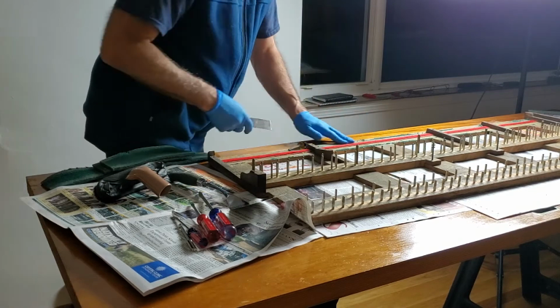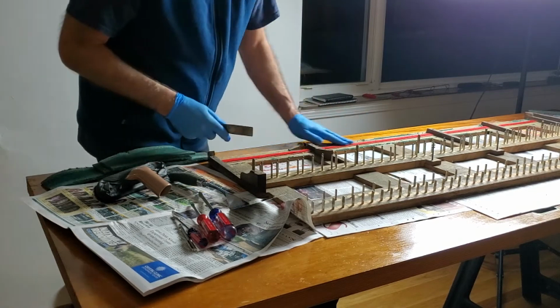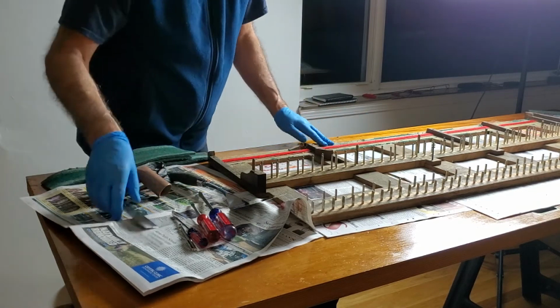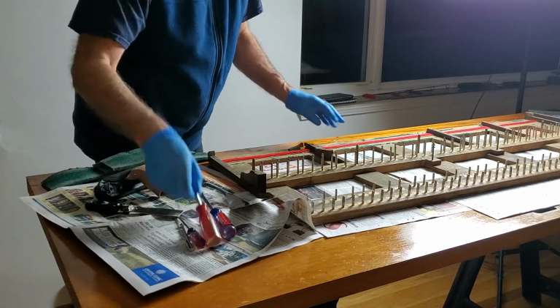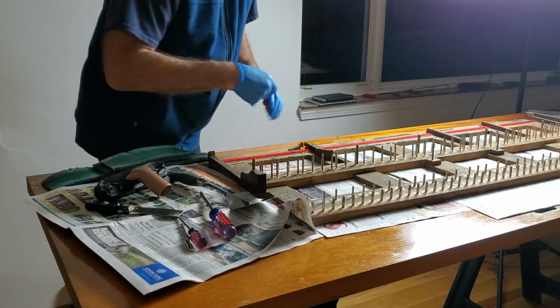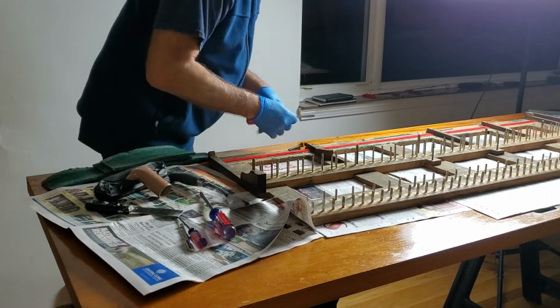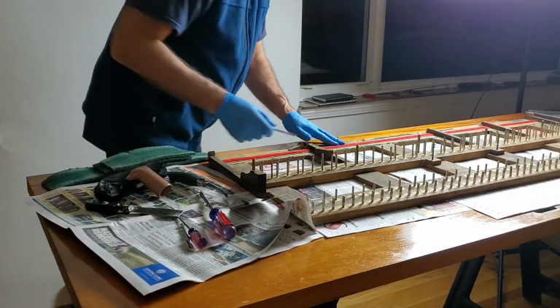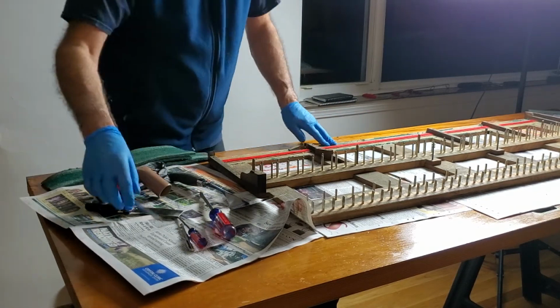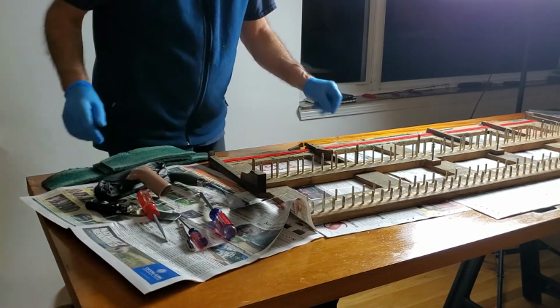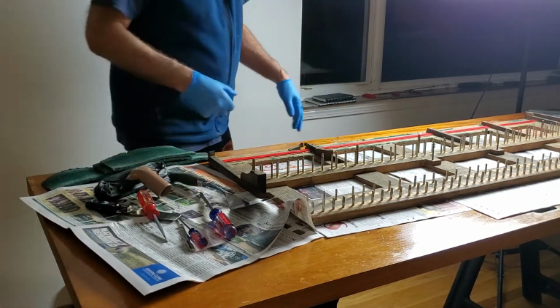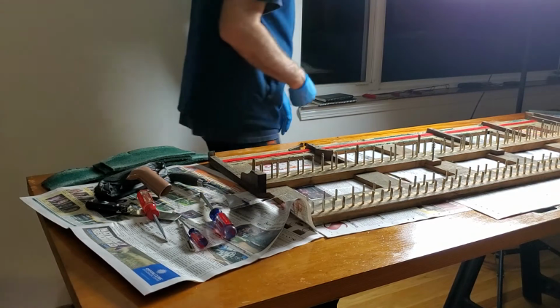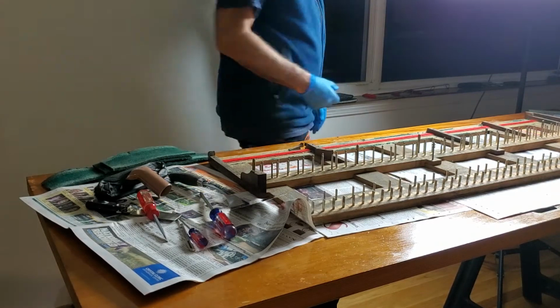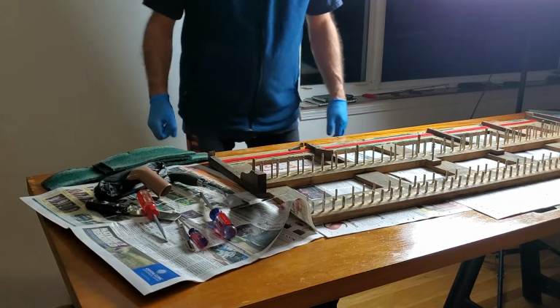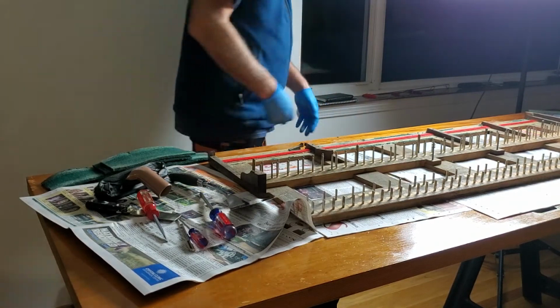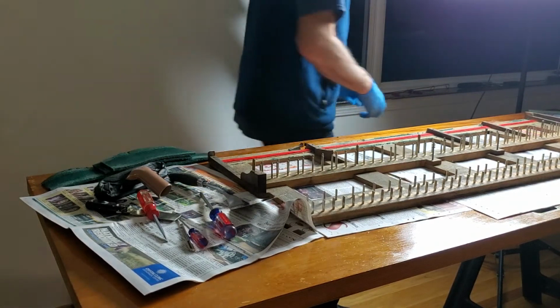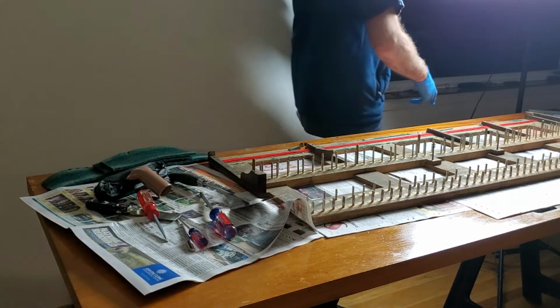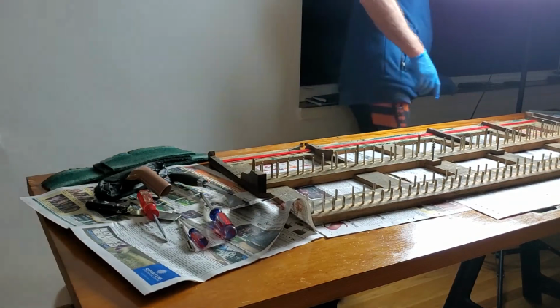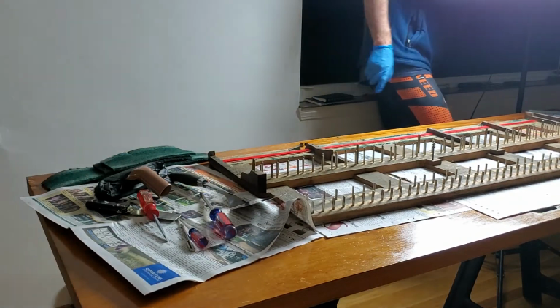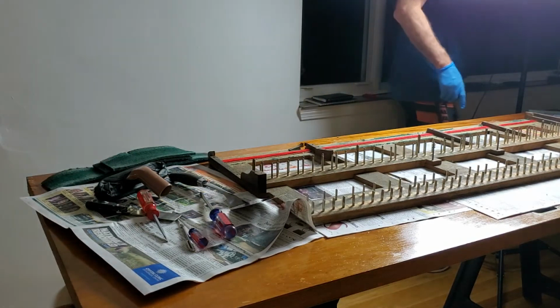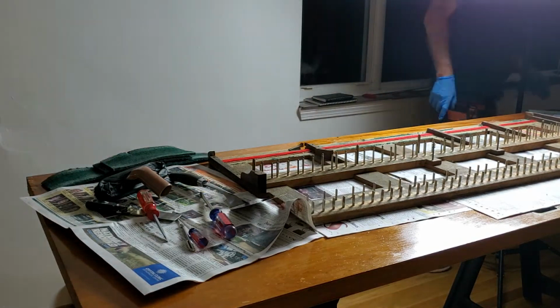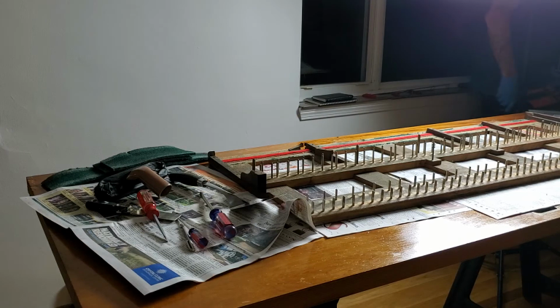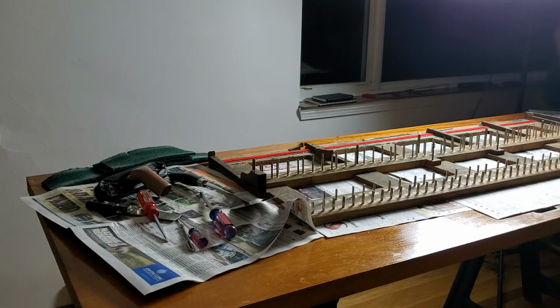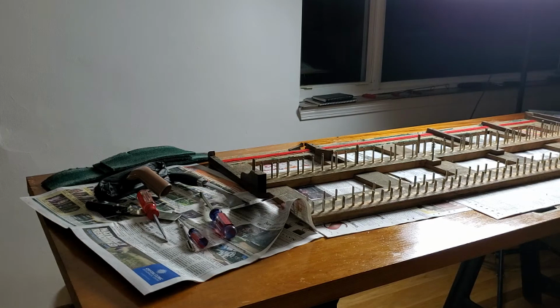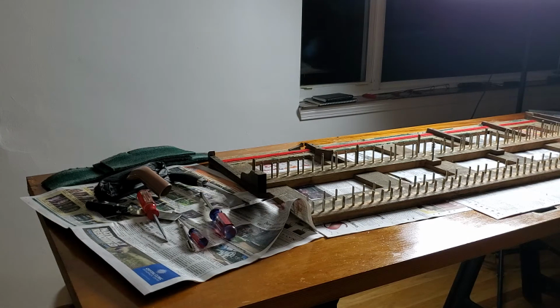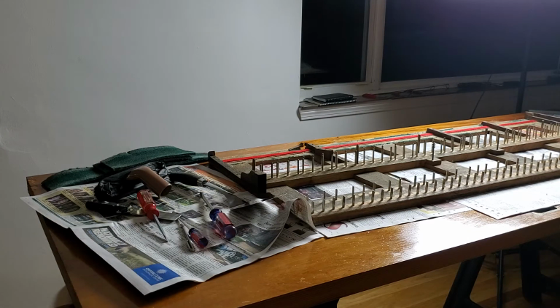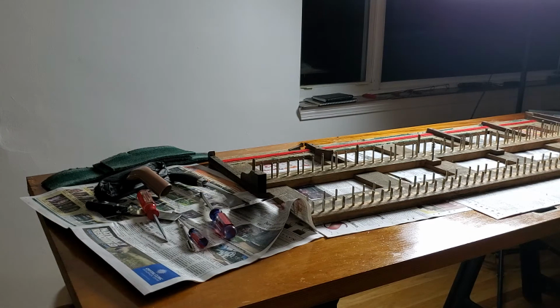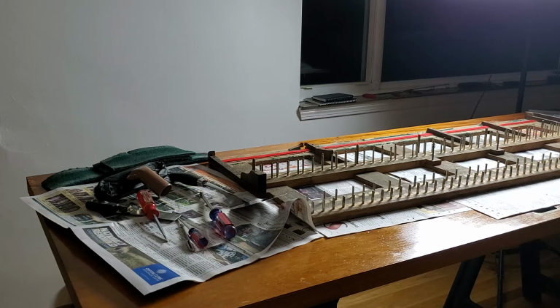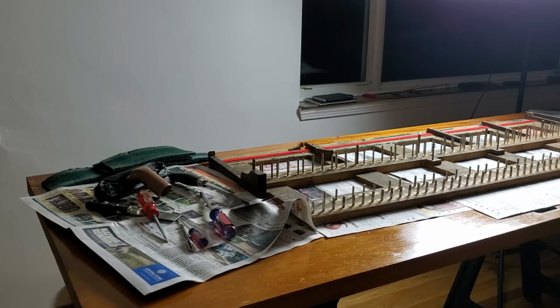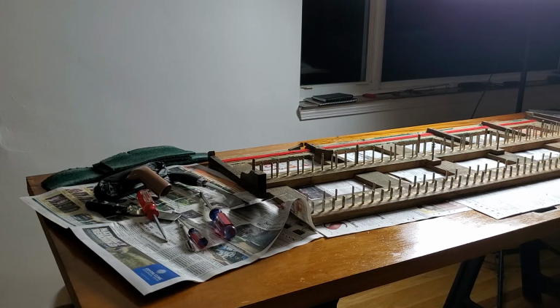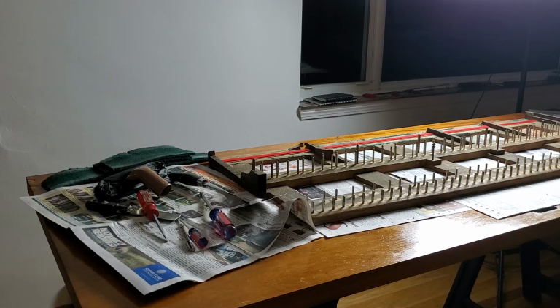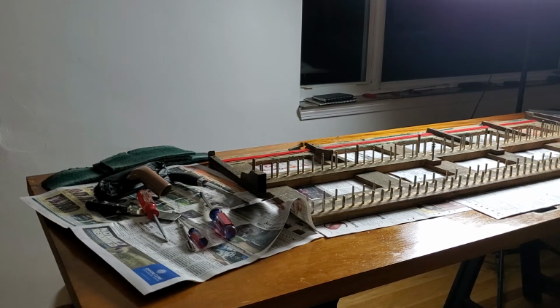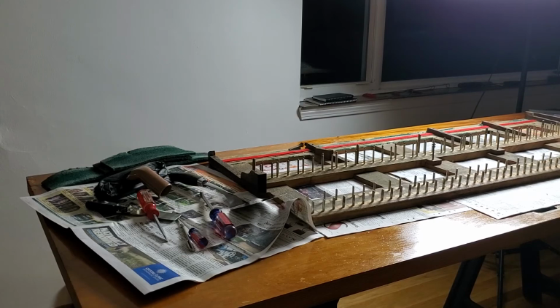This just isn't doing the job very well. I'm going to get the chisel set. I don't care how much room I put around this stuff, it's never enough. I'll go get the chisel set and we'll come back.